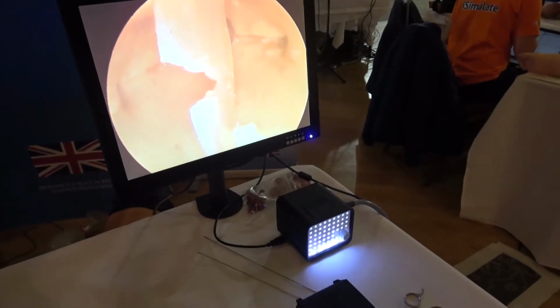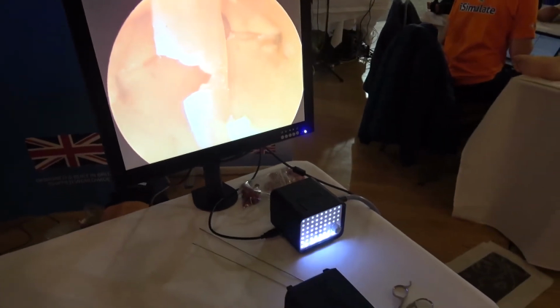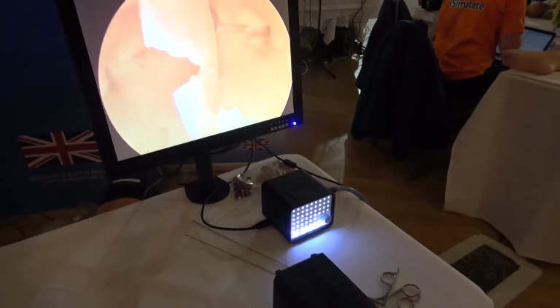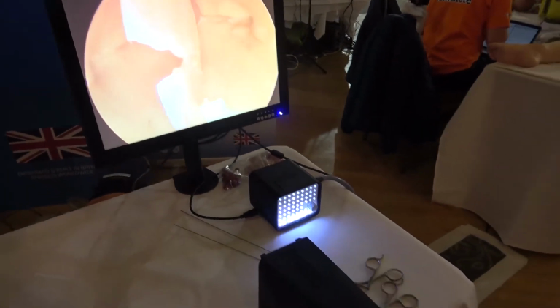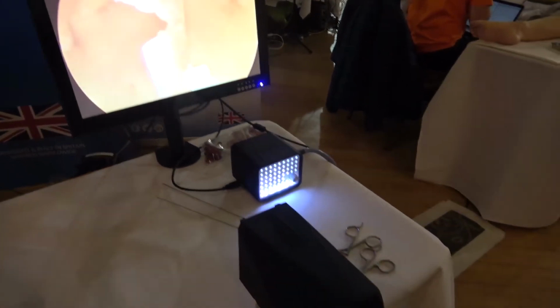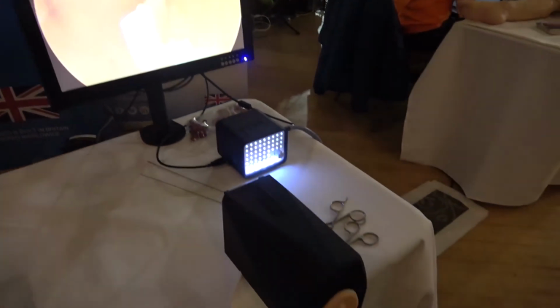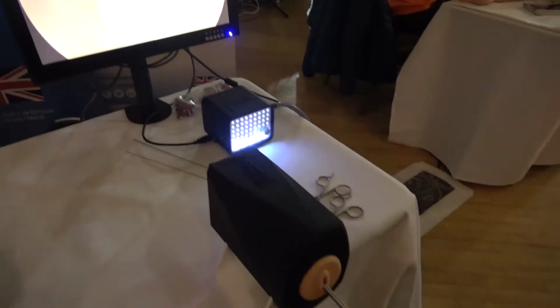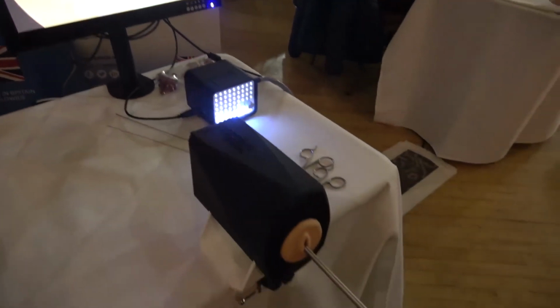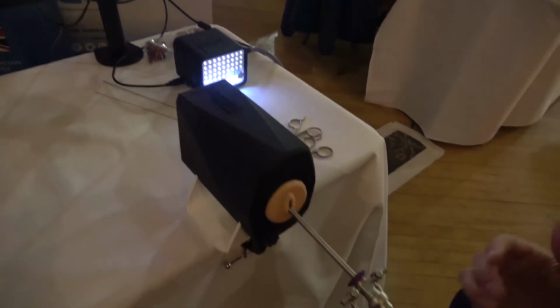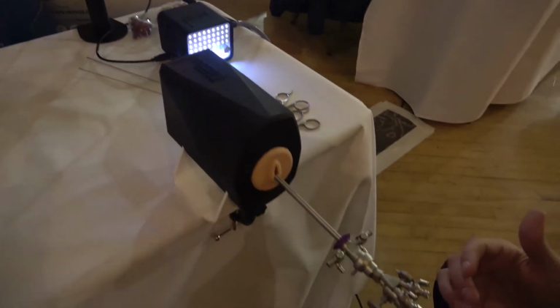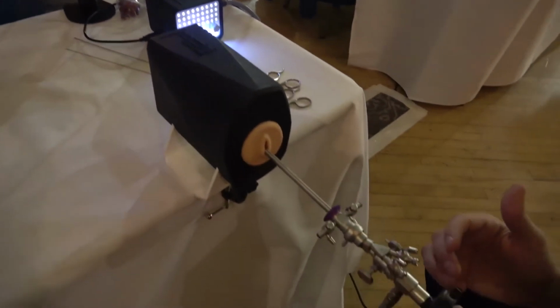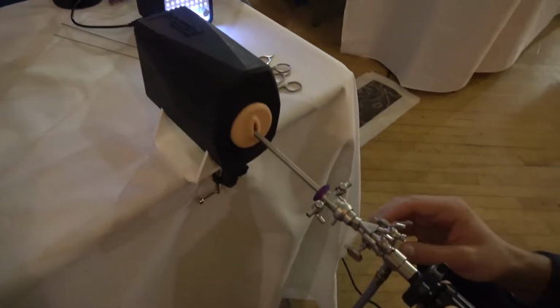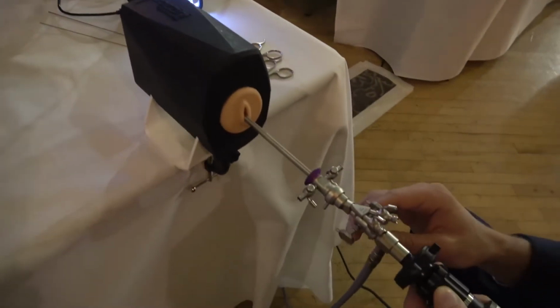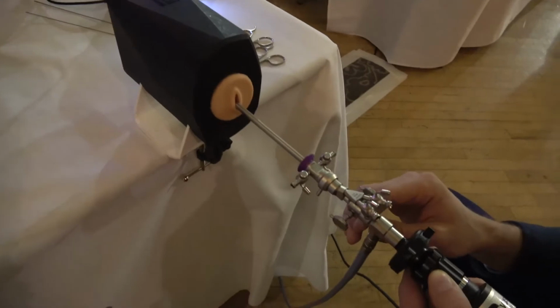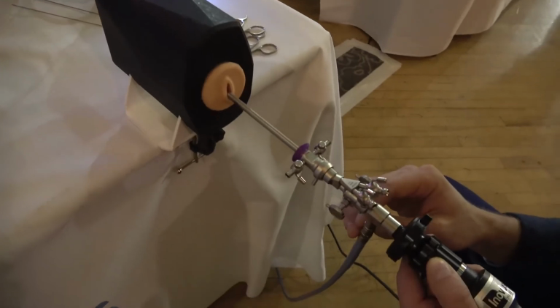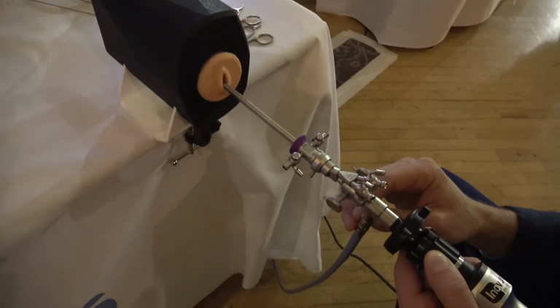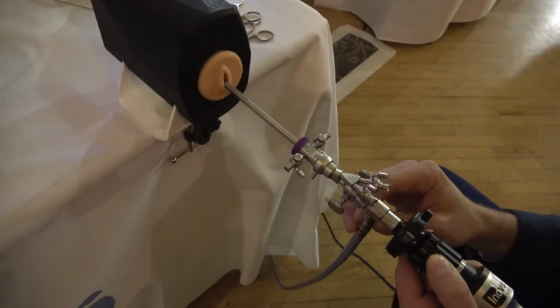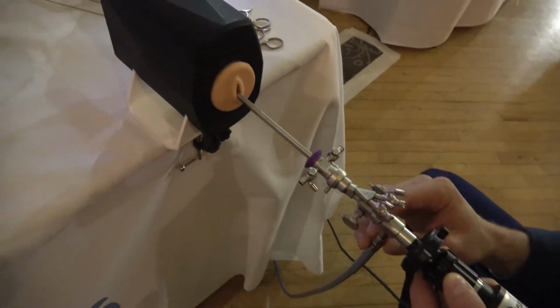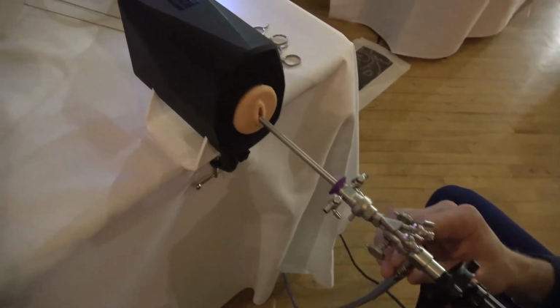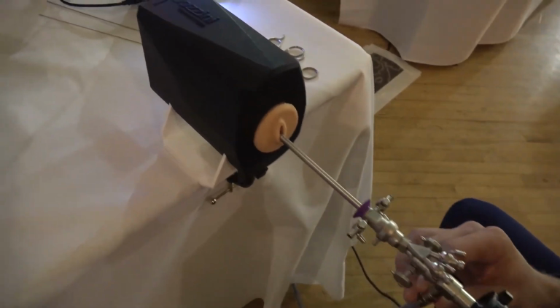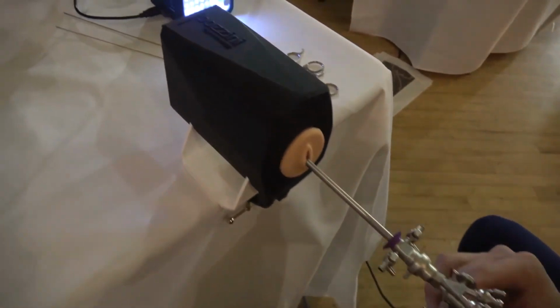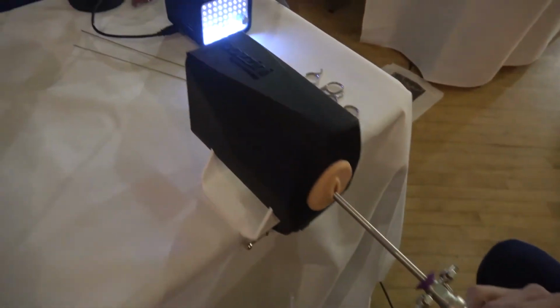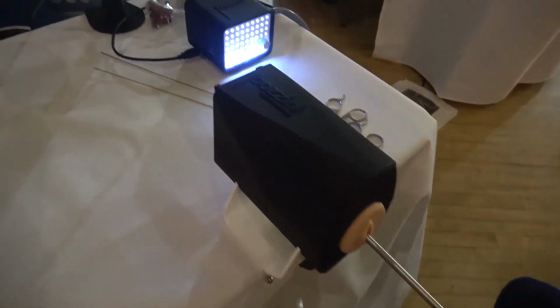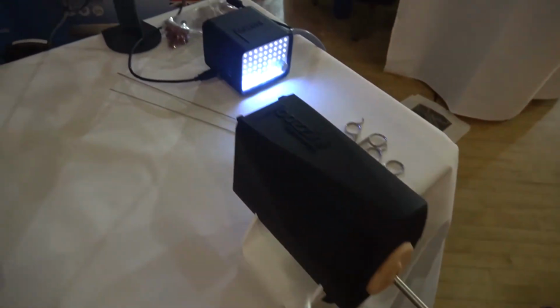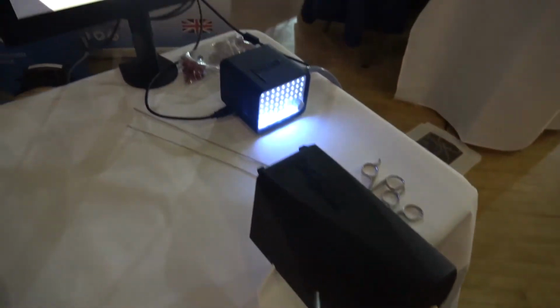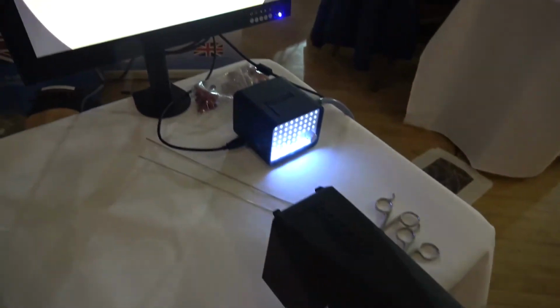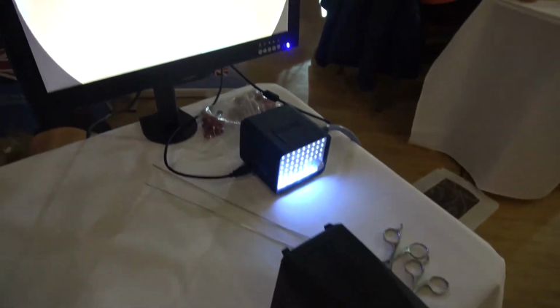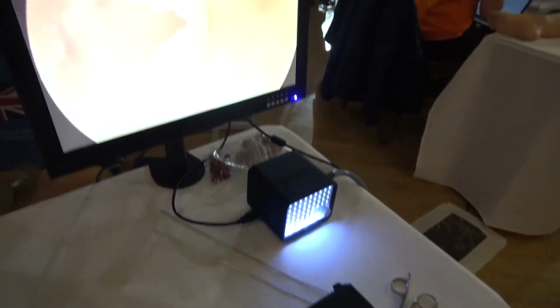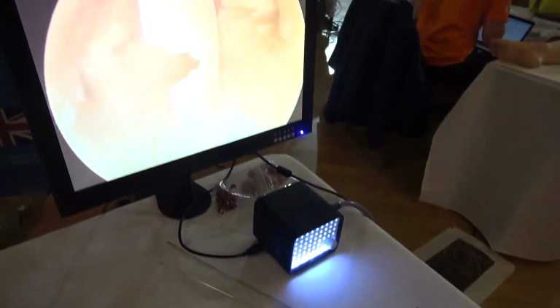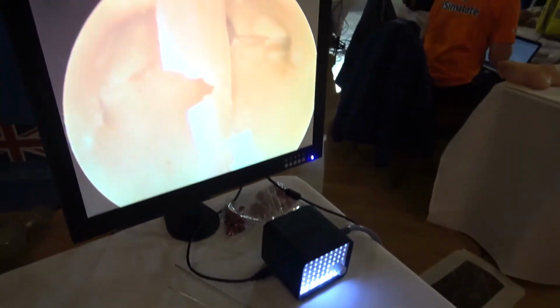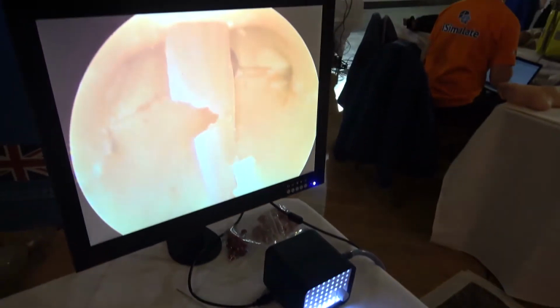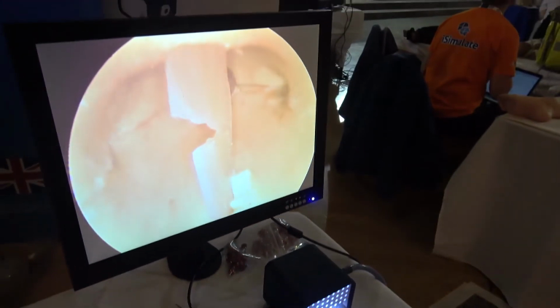Here we have a polyp which we can go in and resect, and back here we have an adhesion which we can go in and resect. All of these pathologies are single use but extremely low cost, so that we can encourage high volume training and simulation.